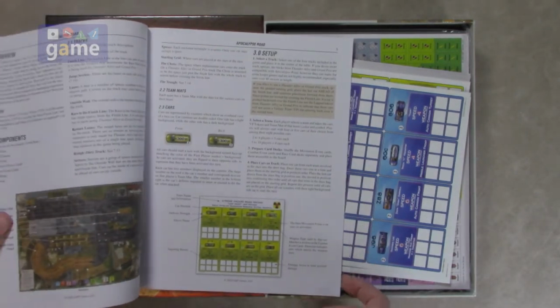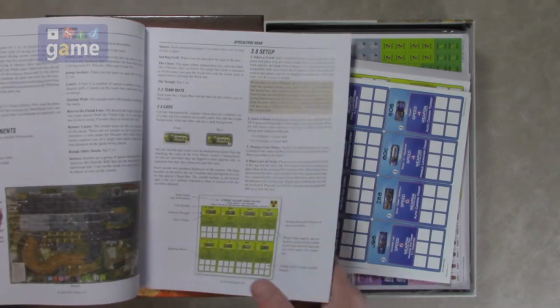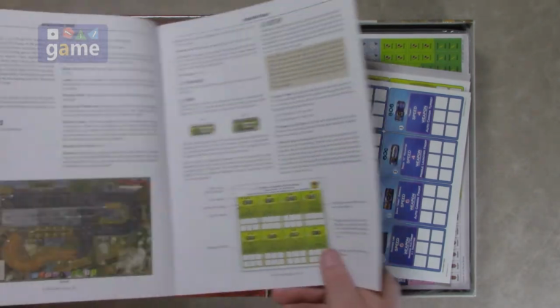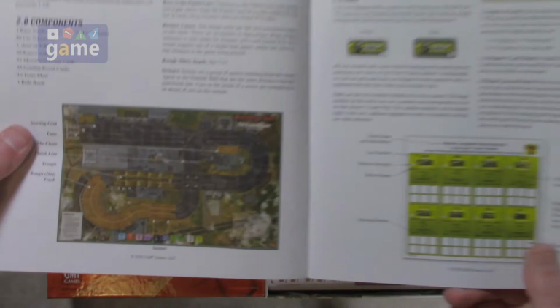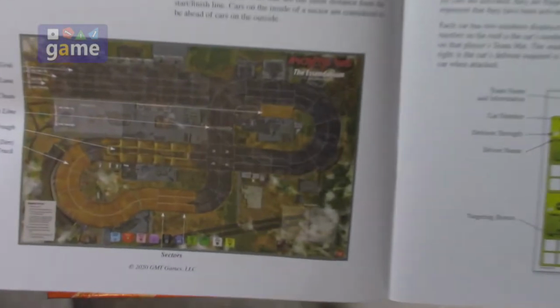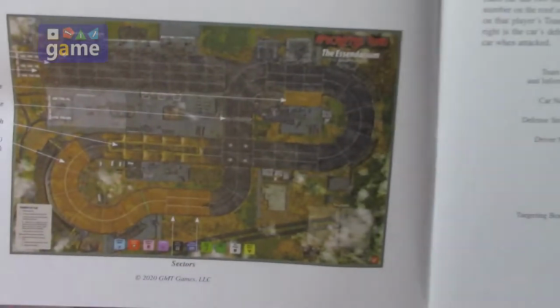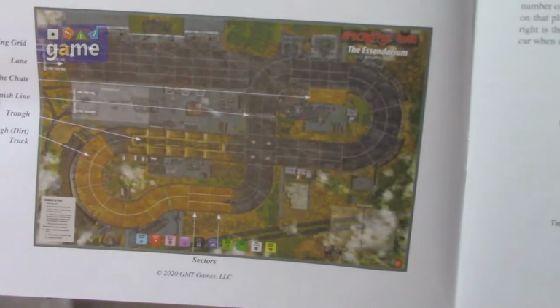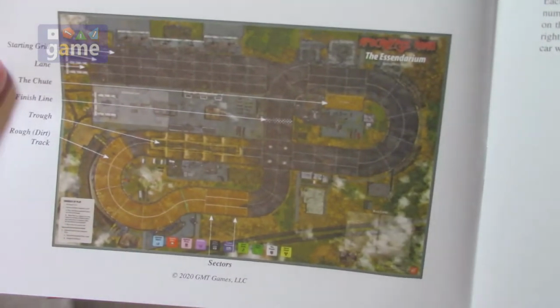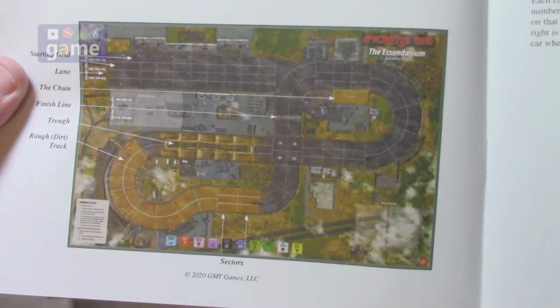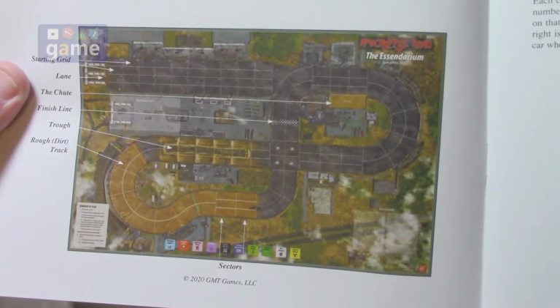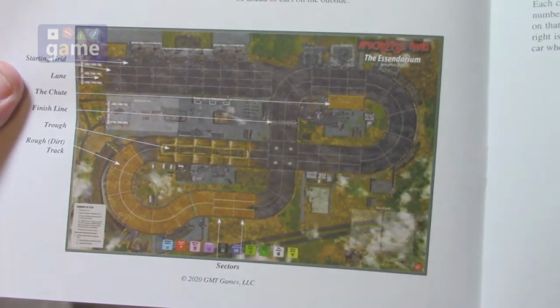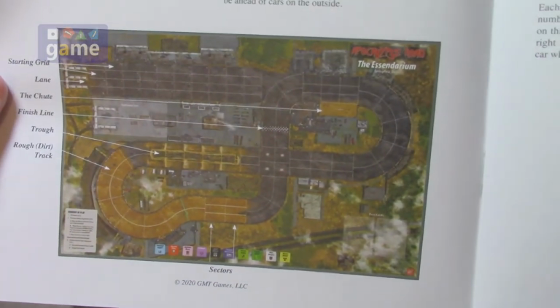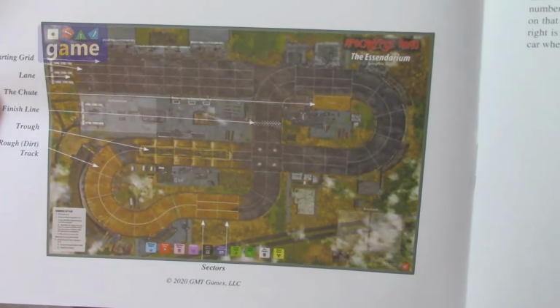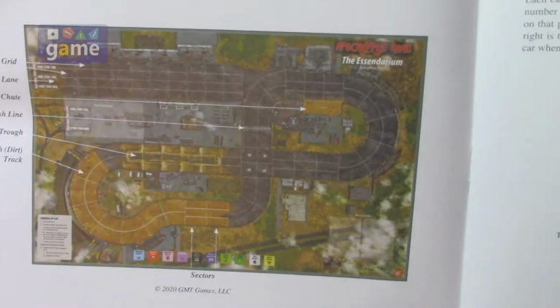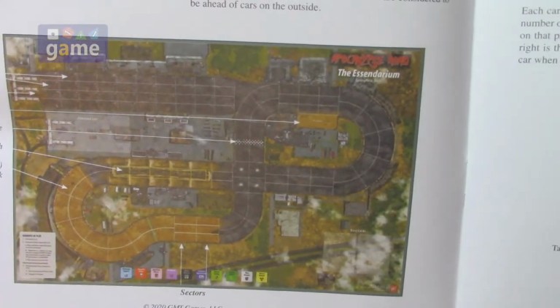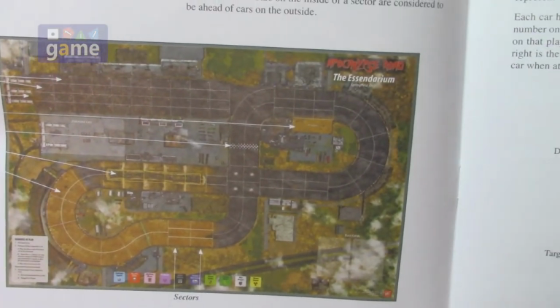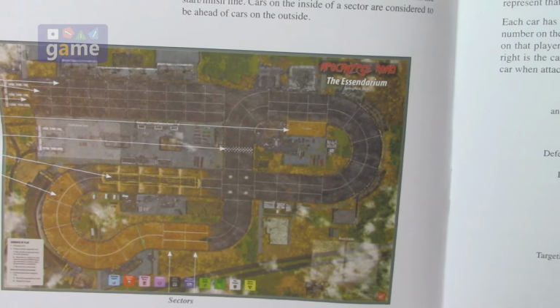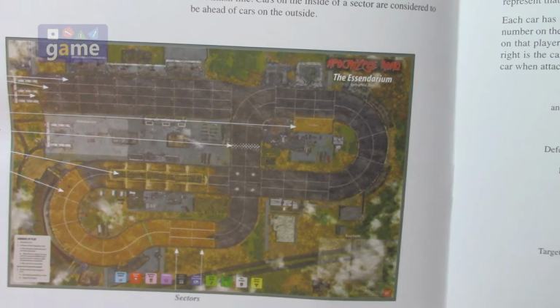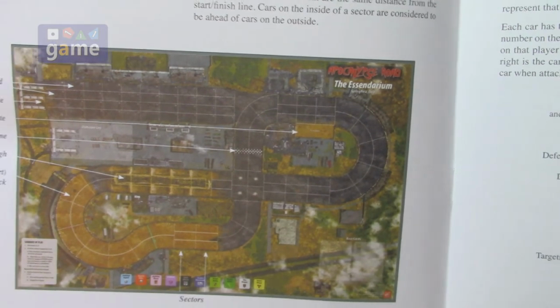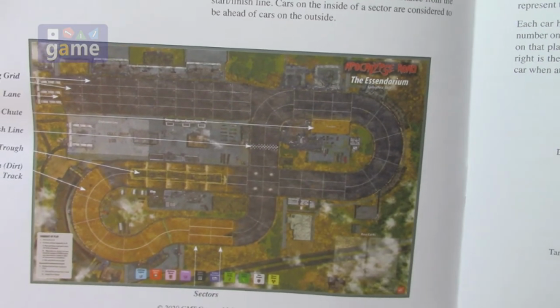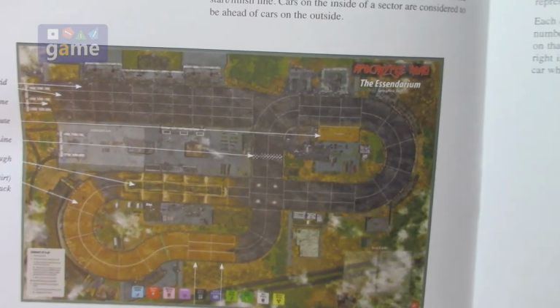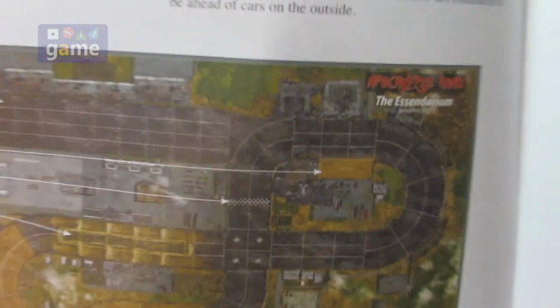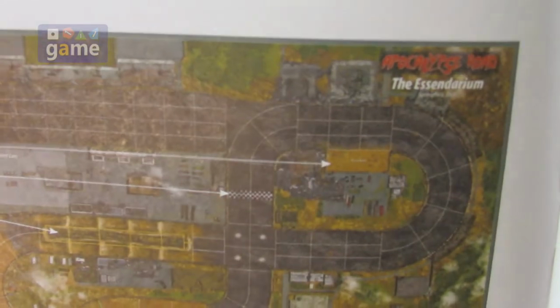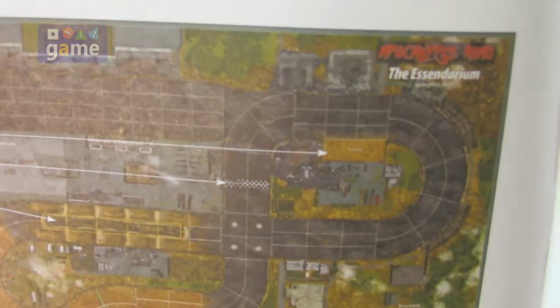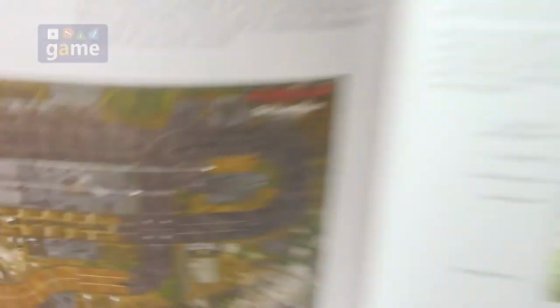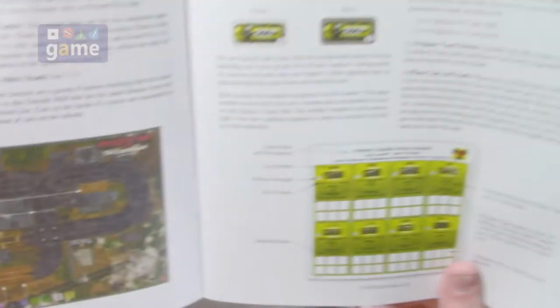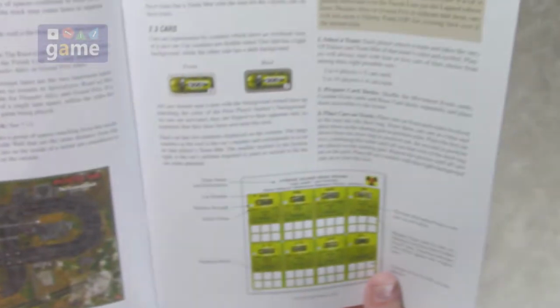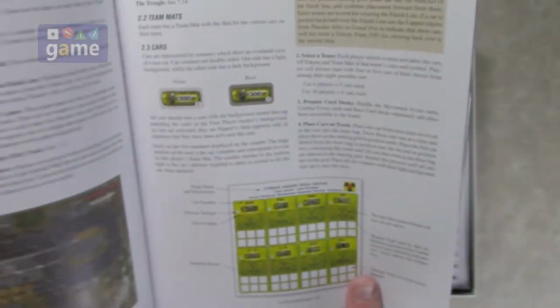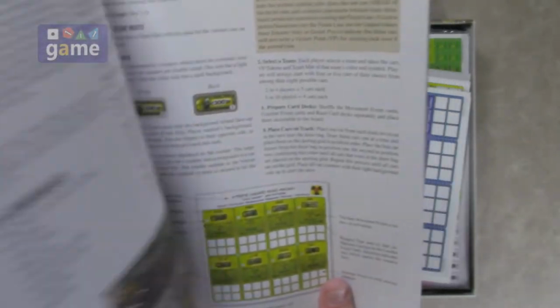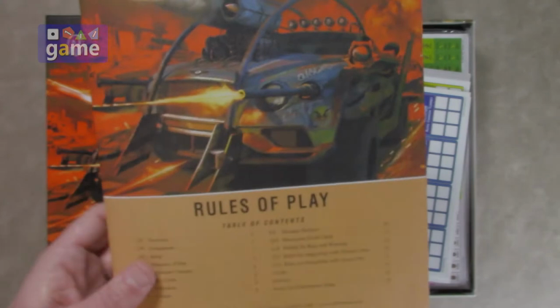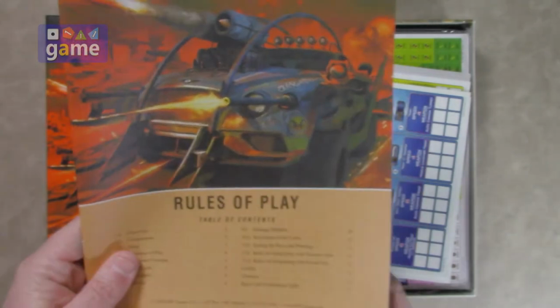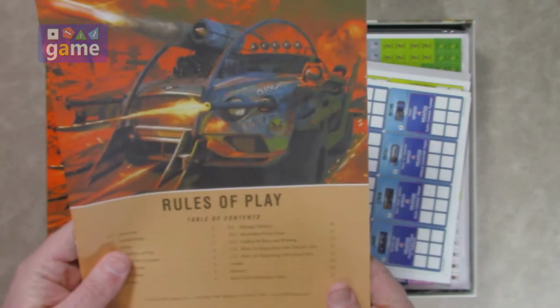There's a shot of one of the courses — this is the Eisendarium of Springfield, Ohio. You can see that criss-cross in there, so that's pretty cool. Alright, so 16-page full-color rulebook.